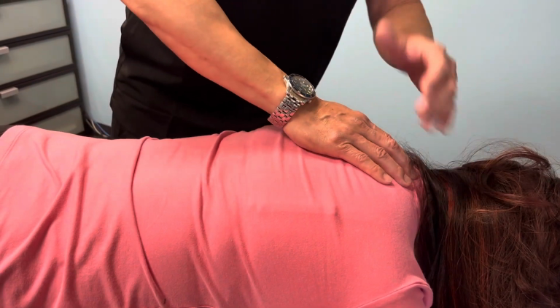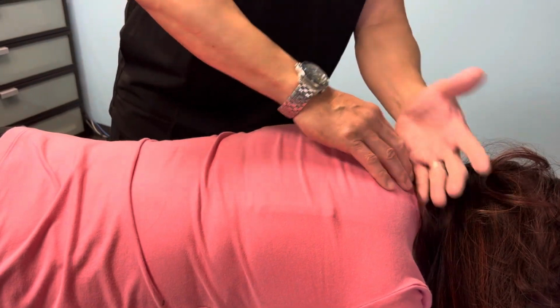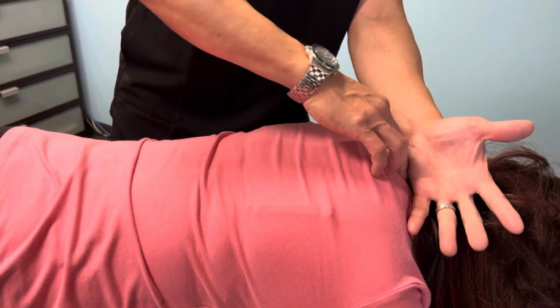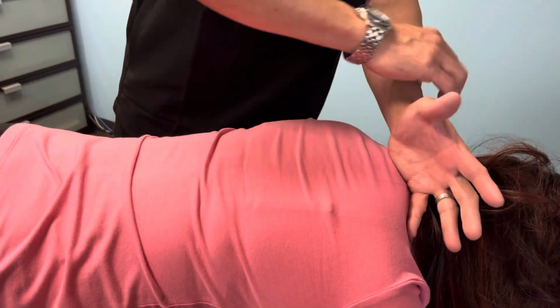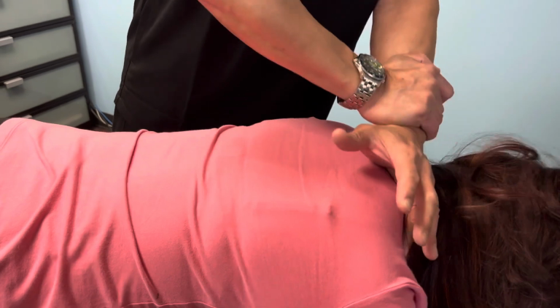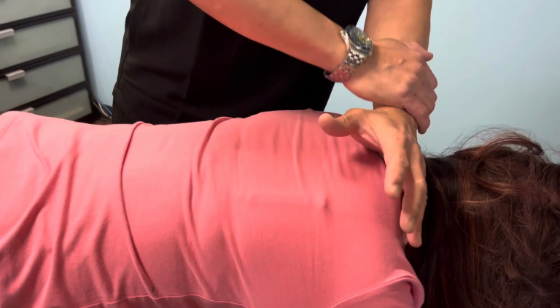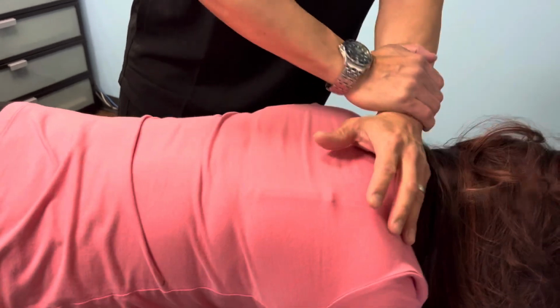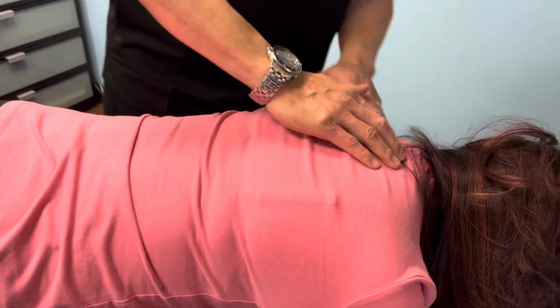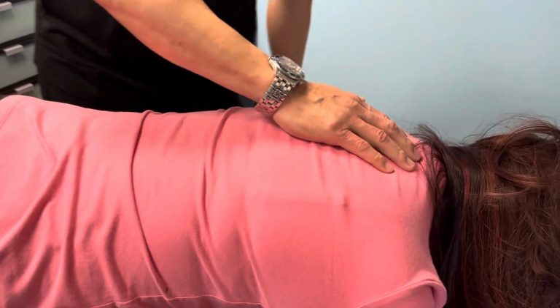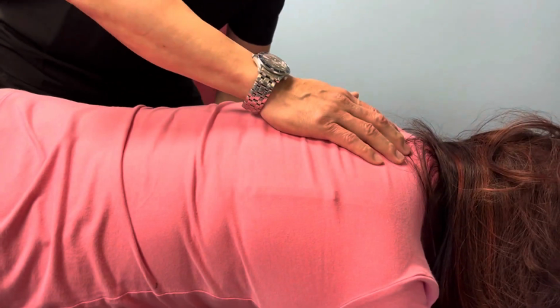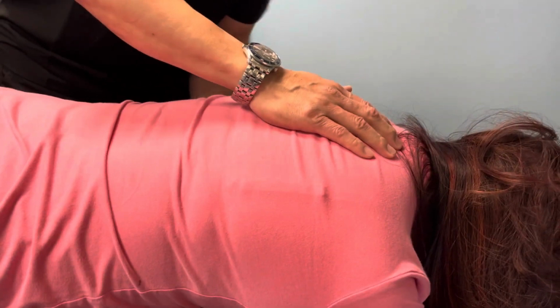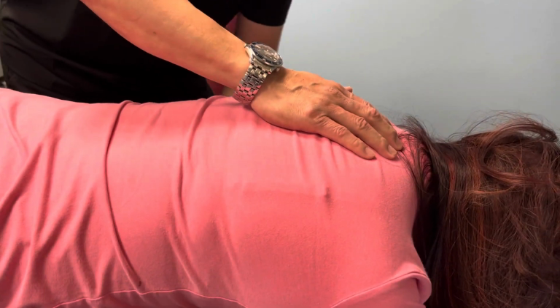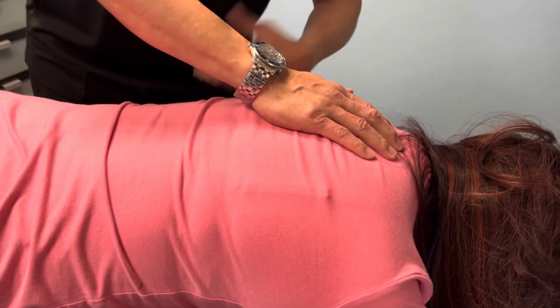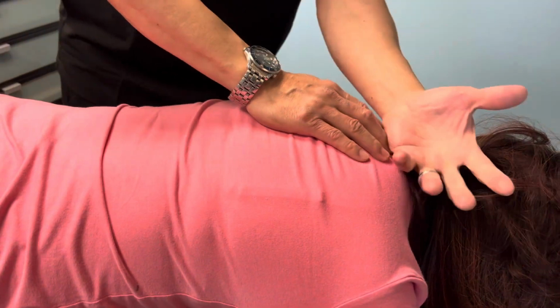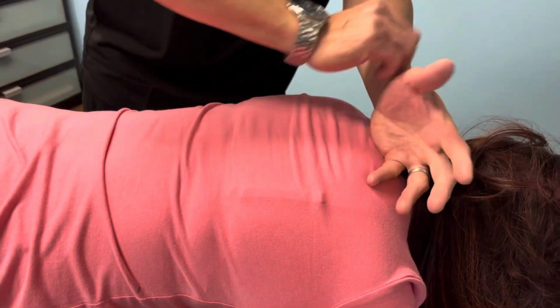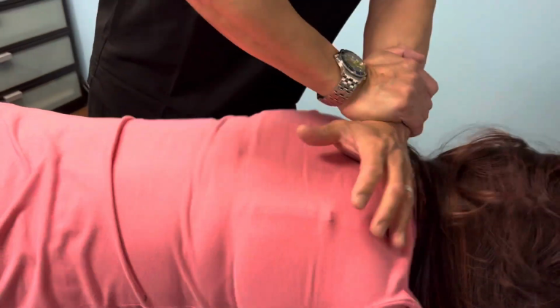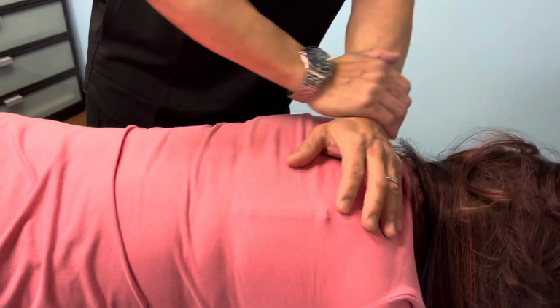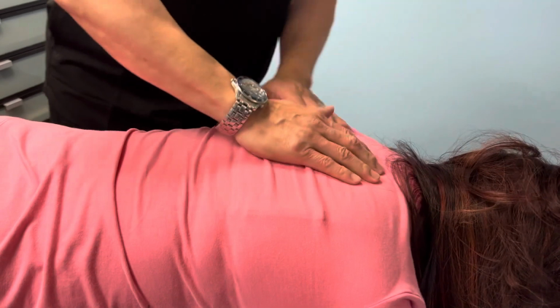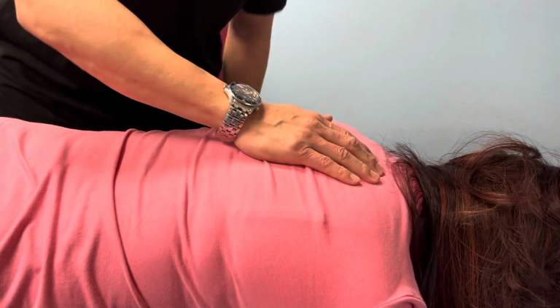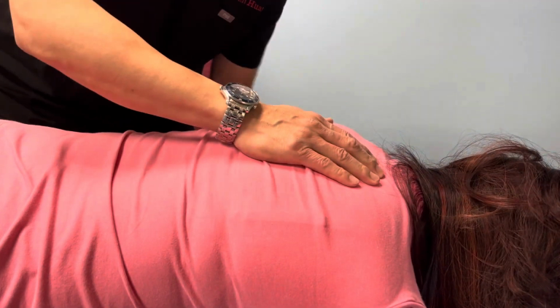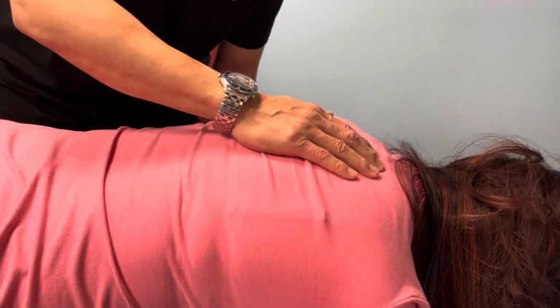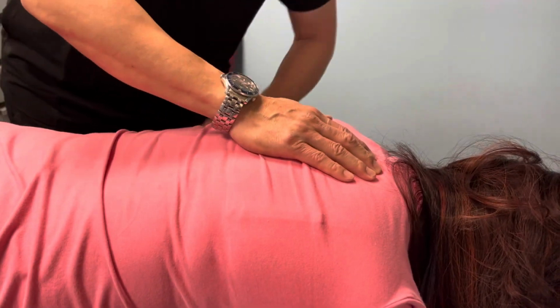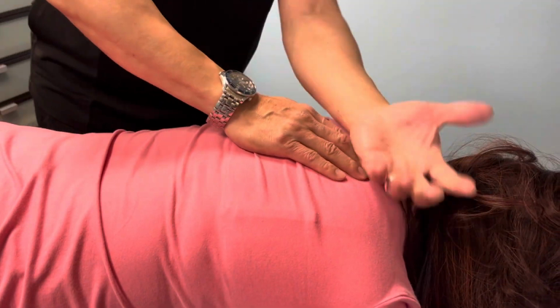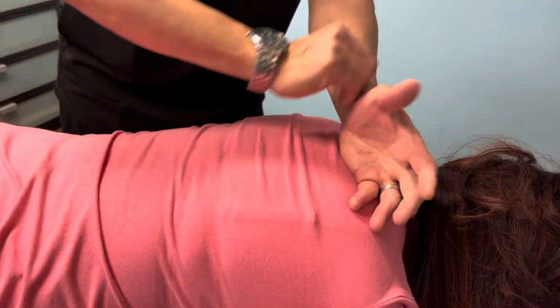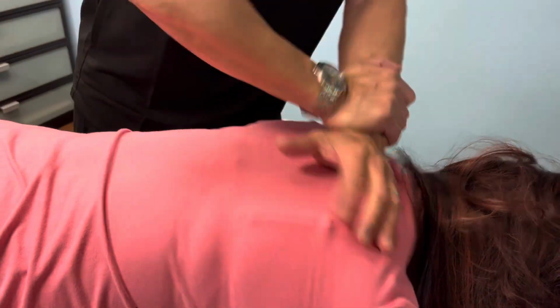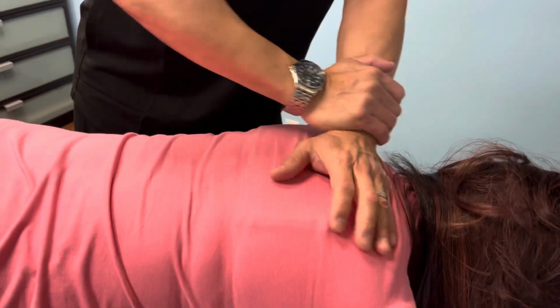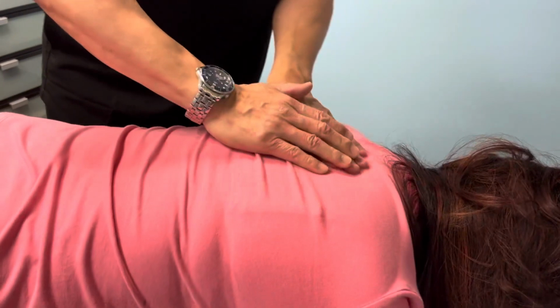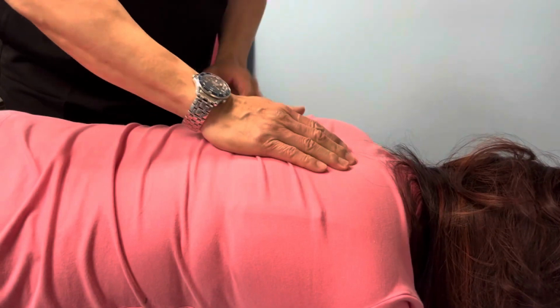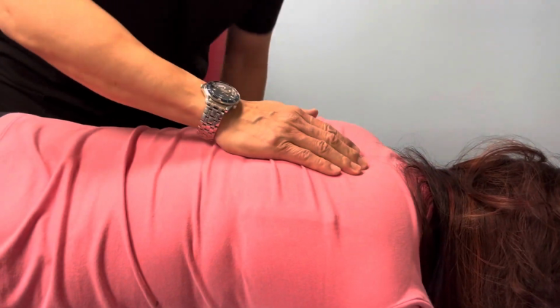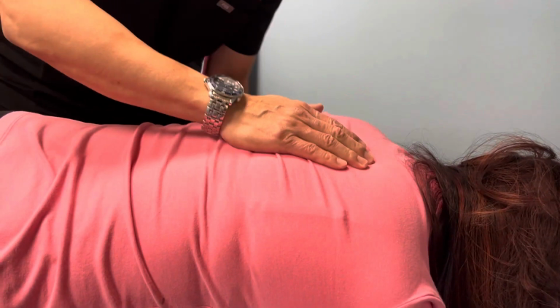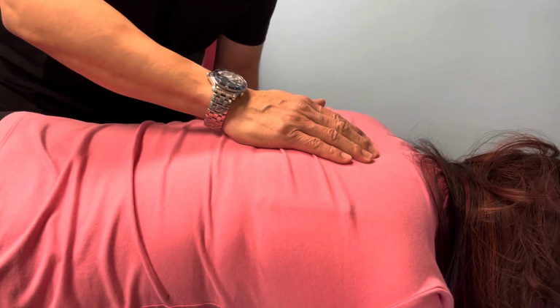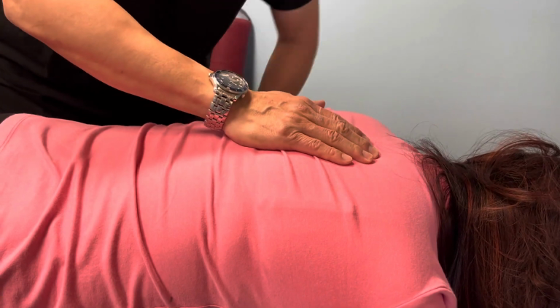And we adjust the upper back here. It's really good for high blood pressure, for example. It helps with asthma, bronchitis, pneumonia, issues with jaundice, and liver conditions.